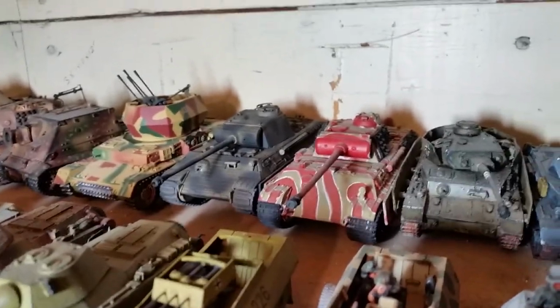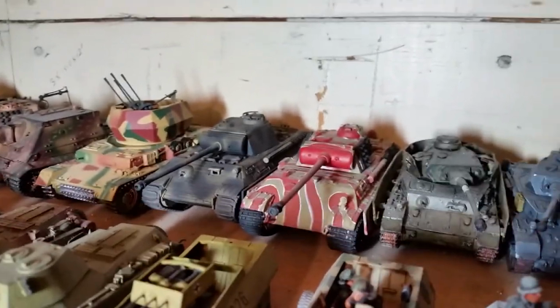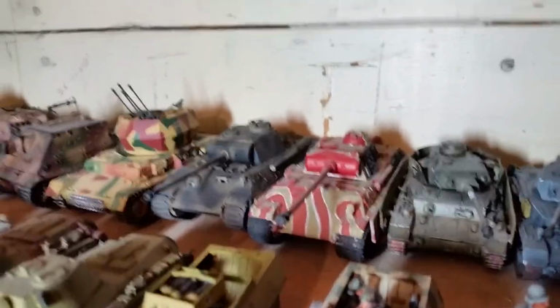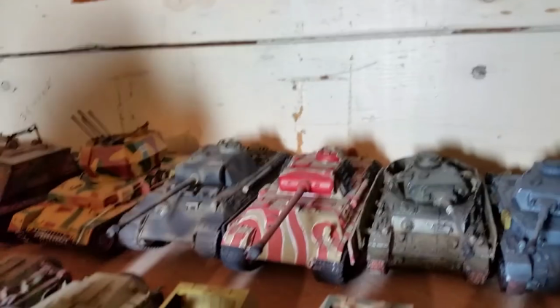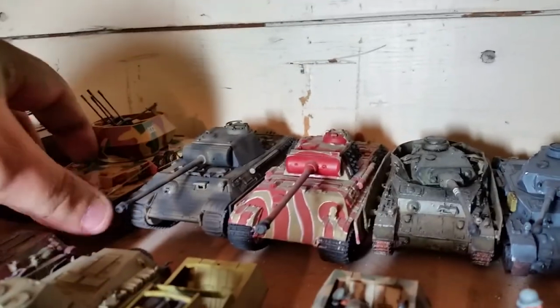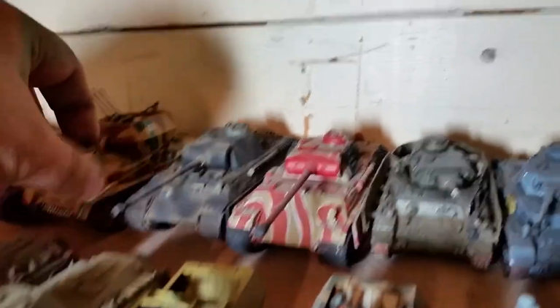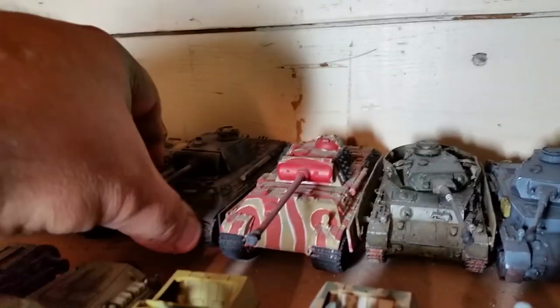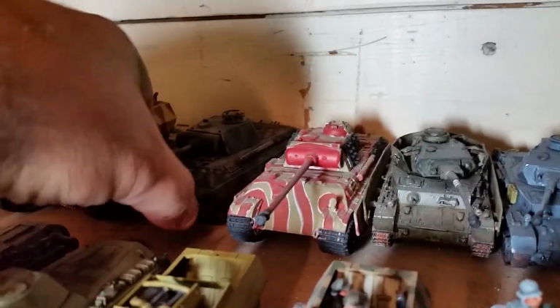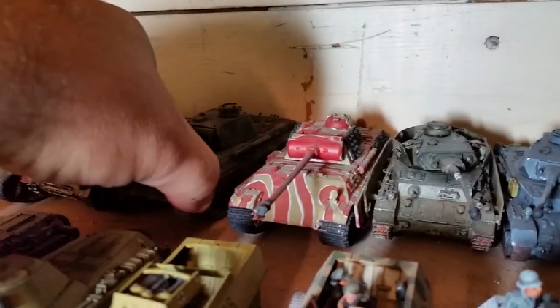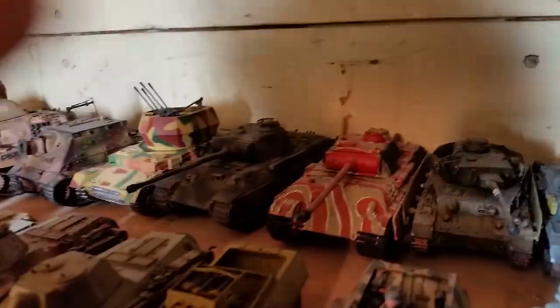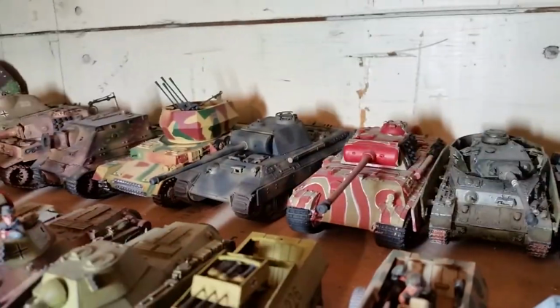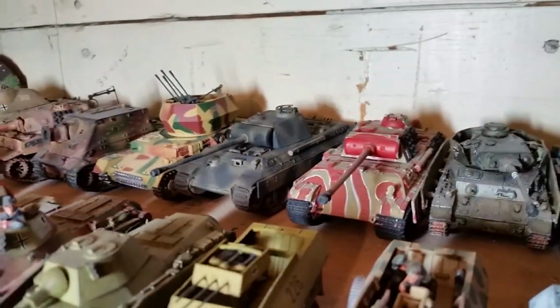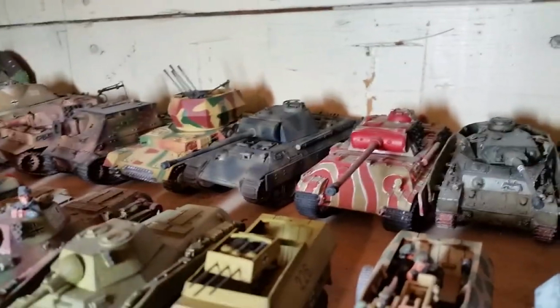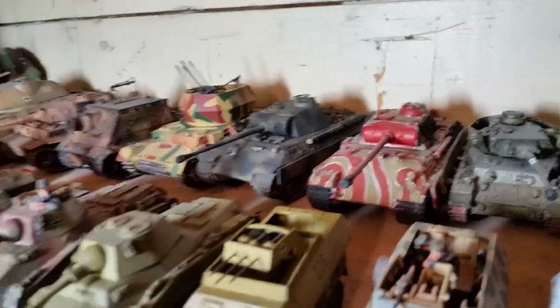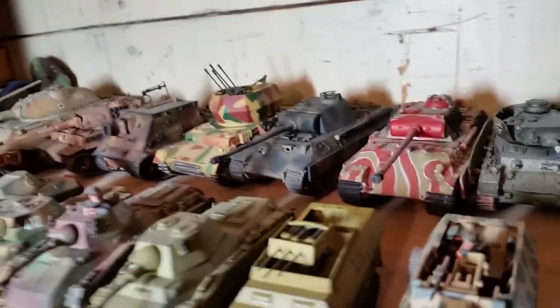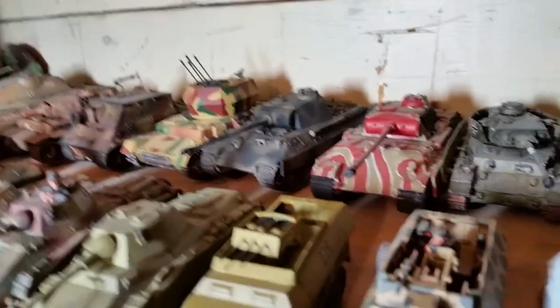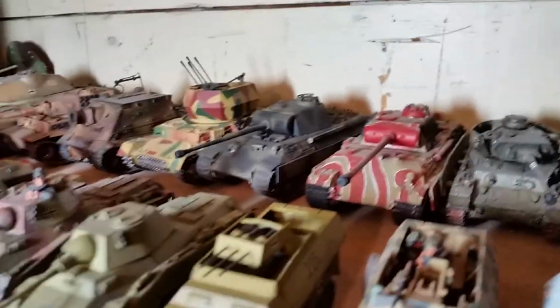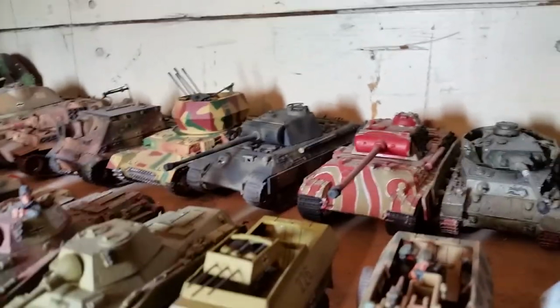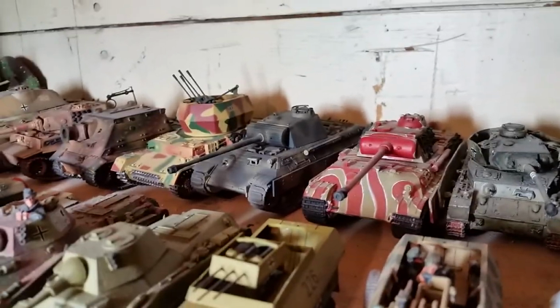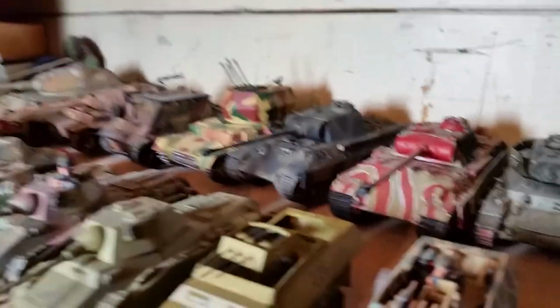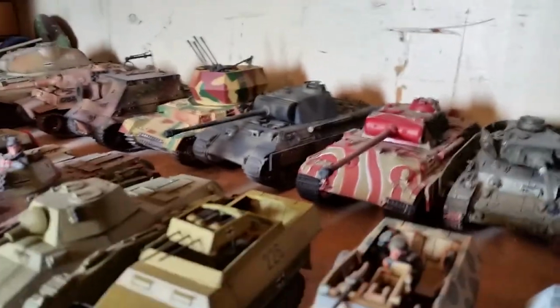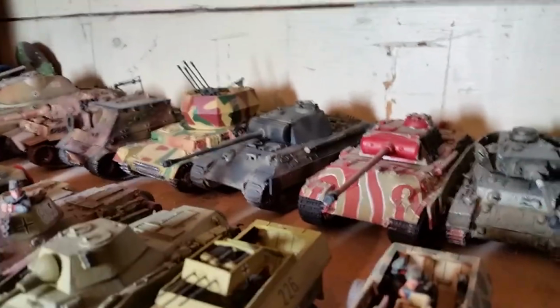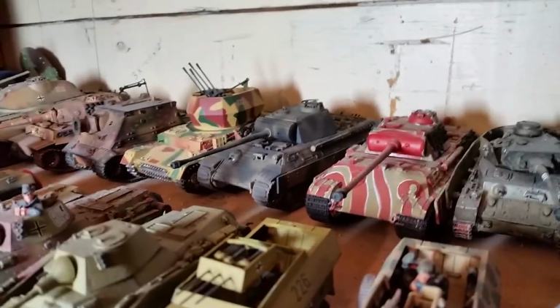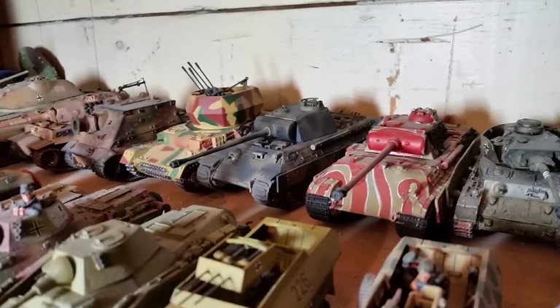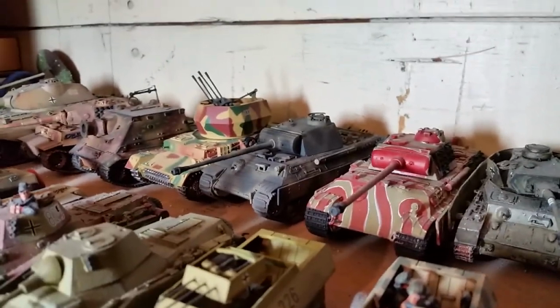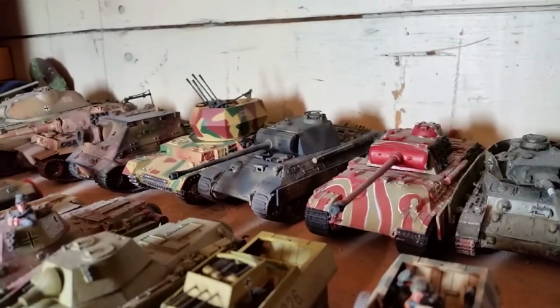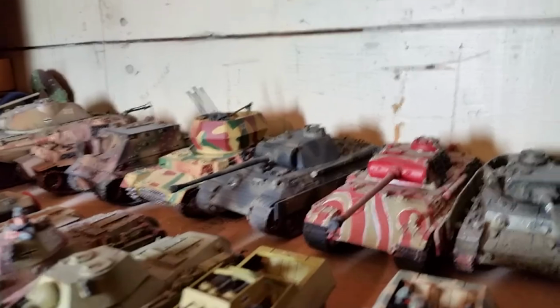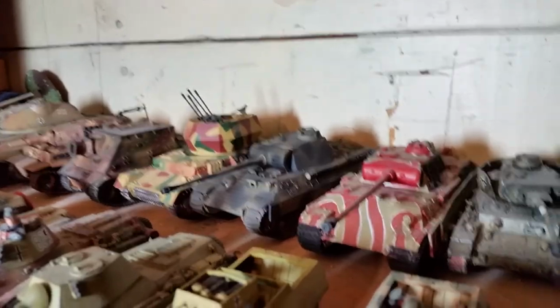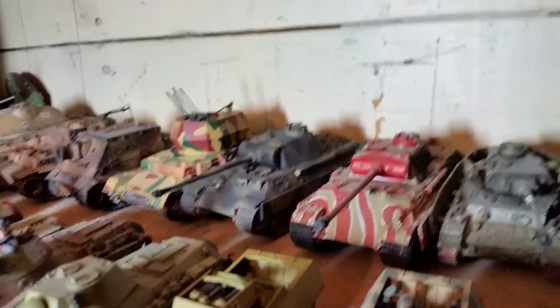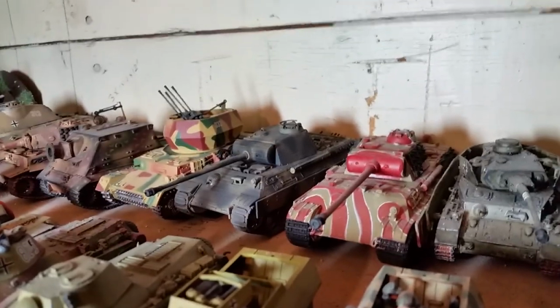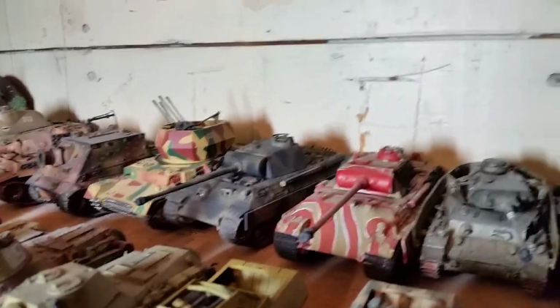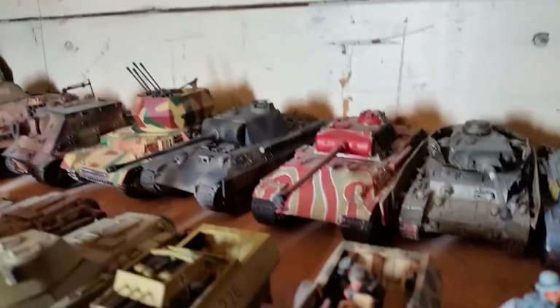Next to that is the Warlord Games plastic Panther, and I had that done in kind of a gray and green camouflage scheme.